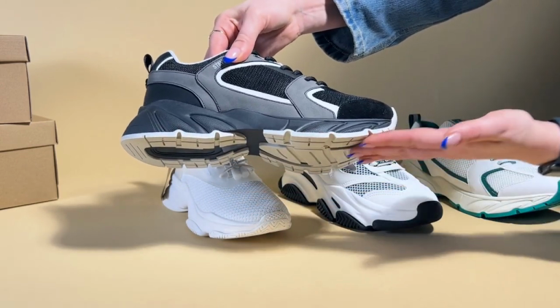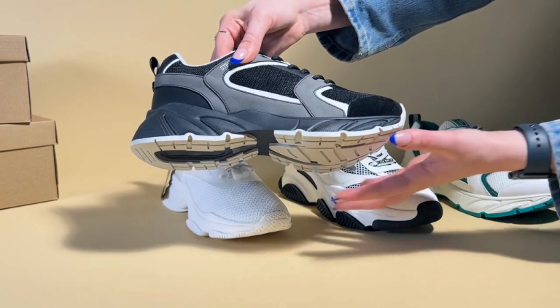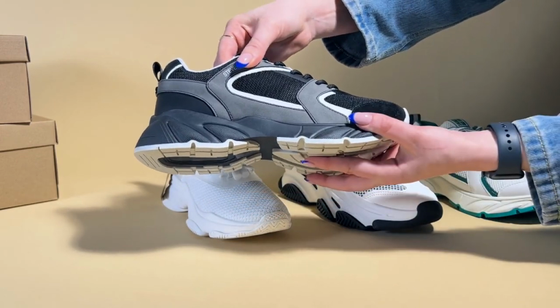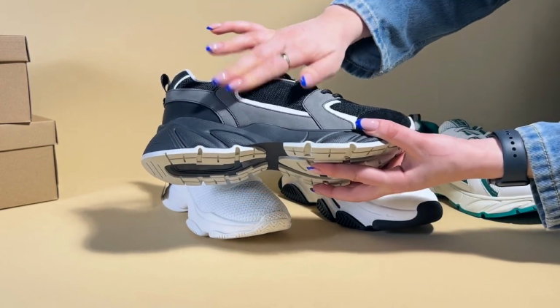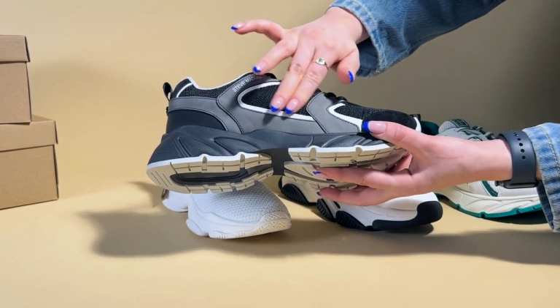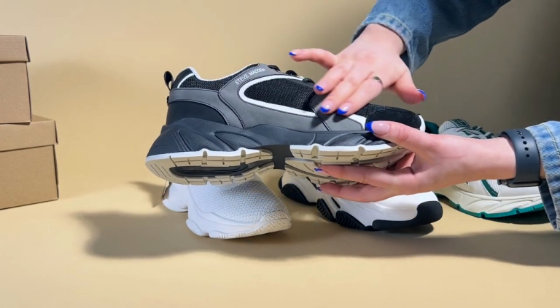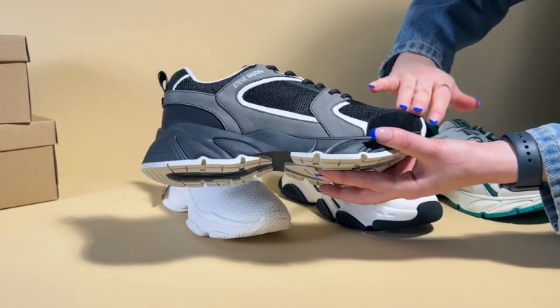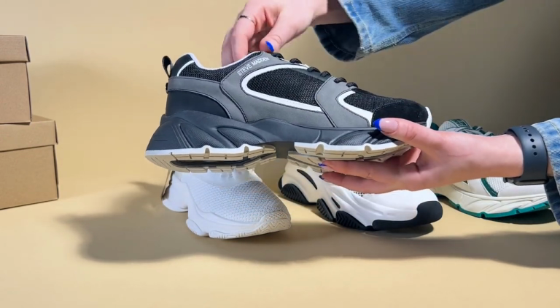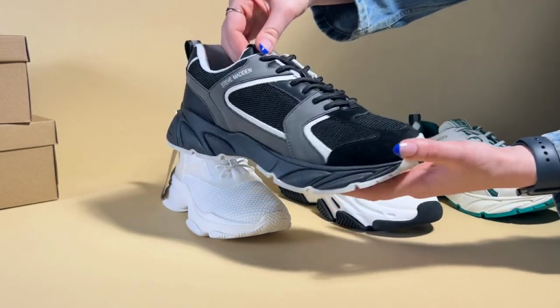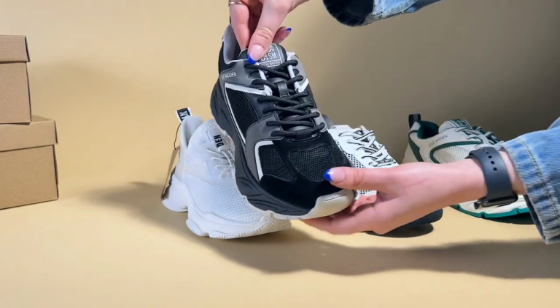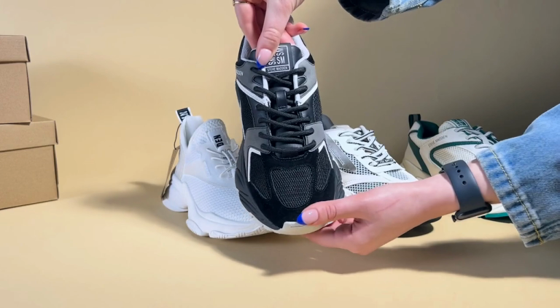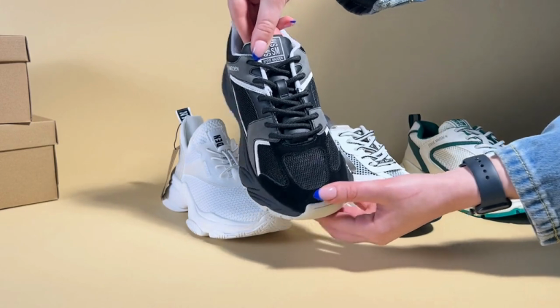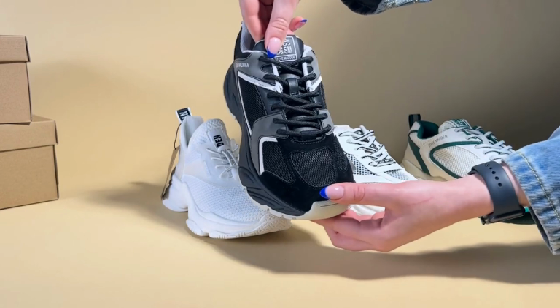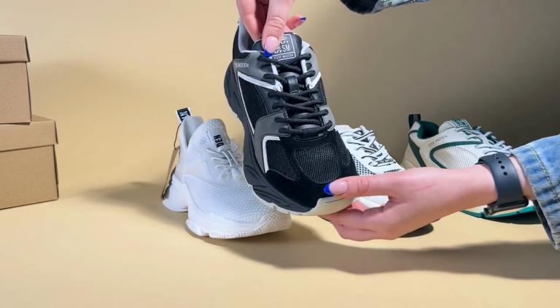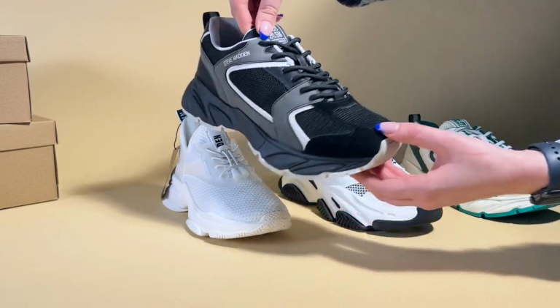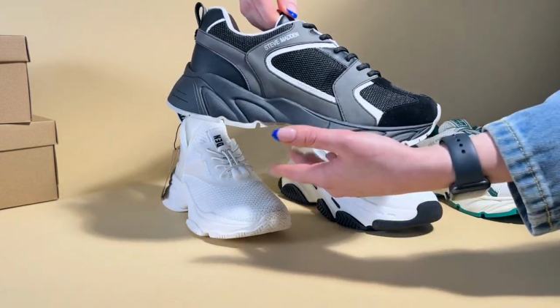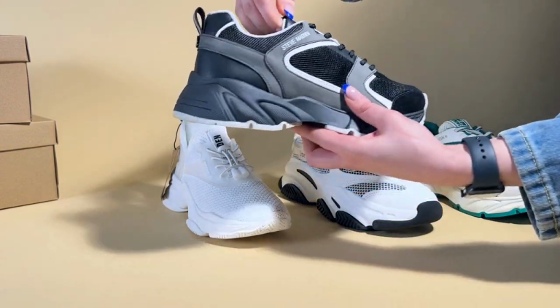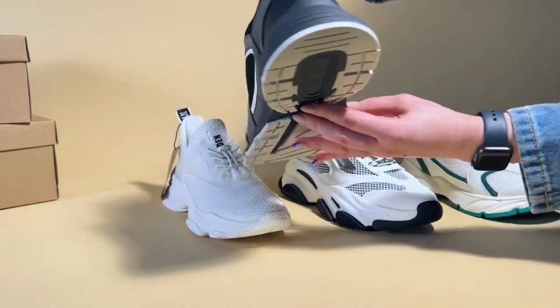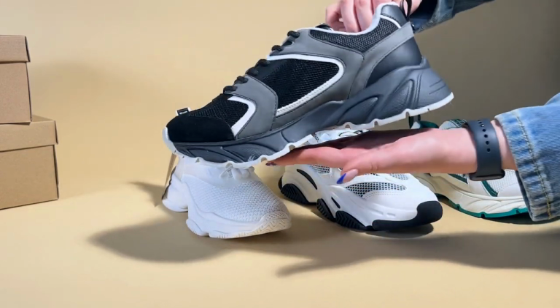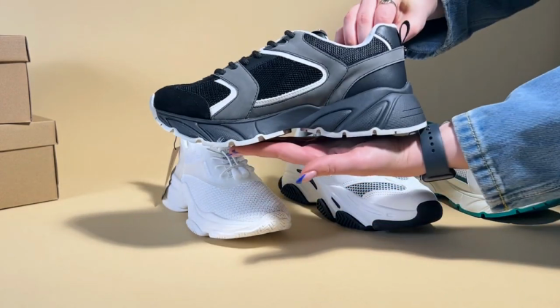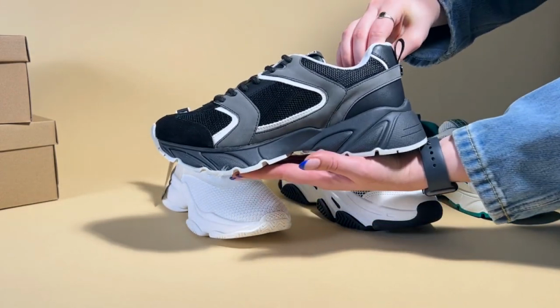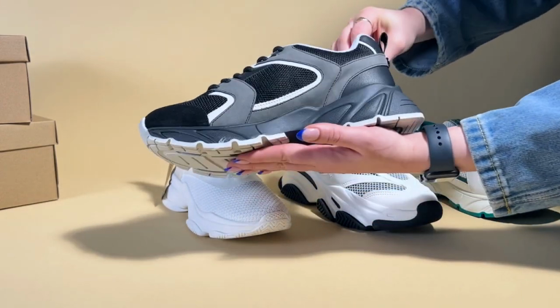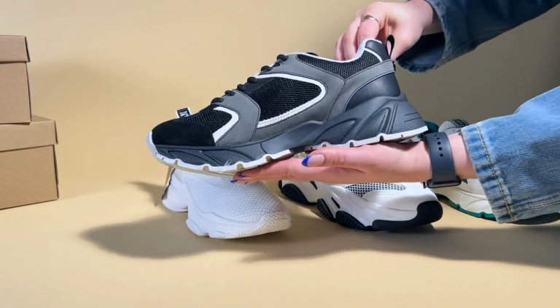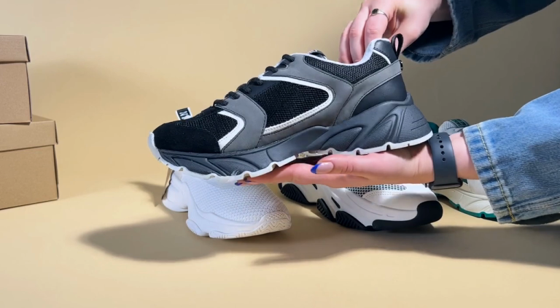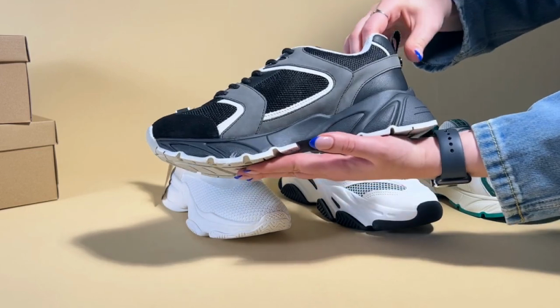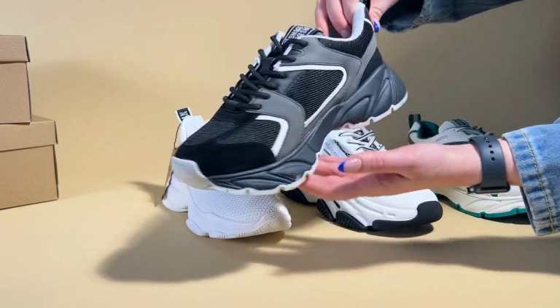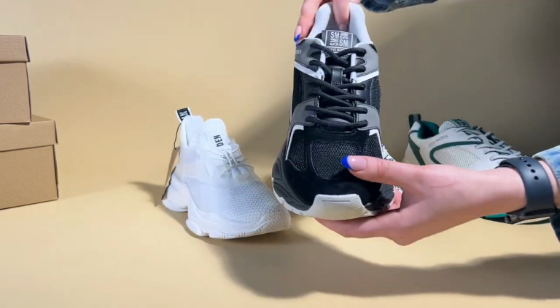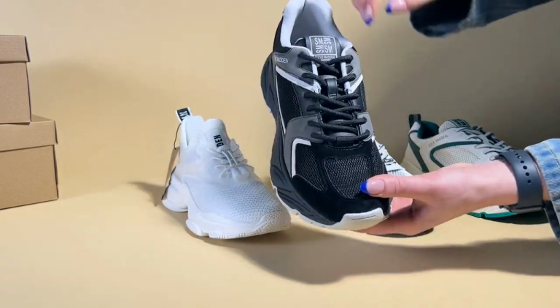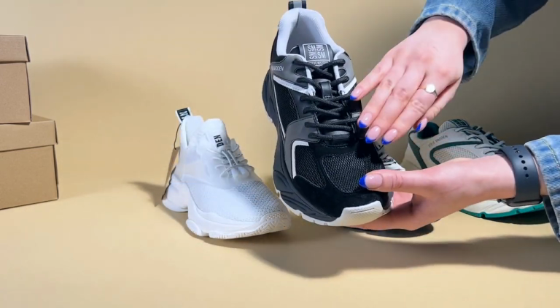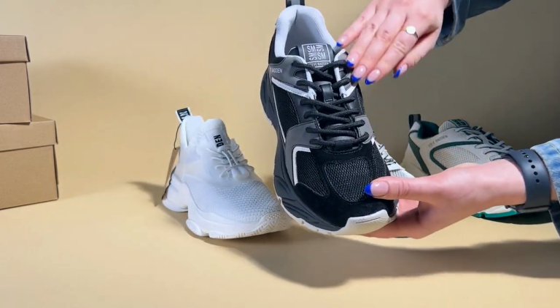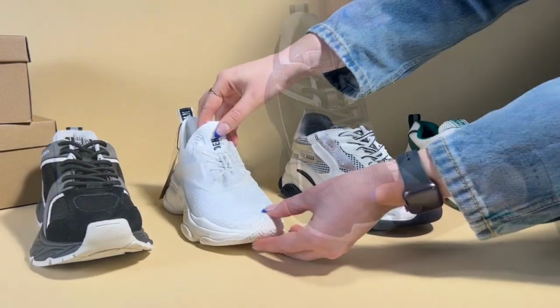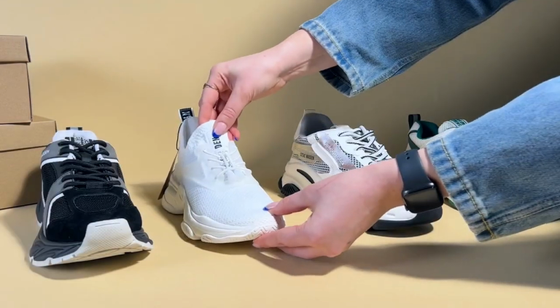First up we have the standout running style trainer in the black, with a super chunky sole, black mesh, and a grey faux and white suede. It has the logo on the side and a lace-up style with detailing on the tongue. These are great with cargo trousers, jeans or dresses.